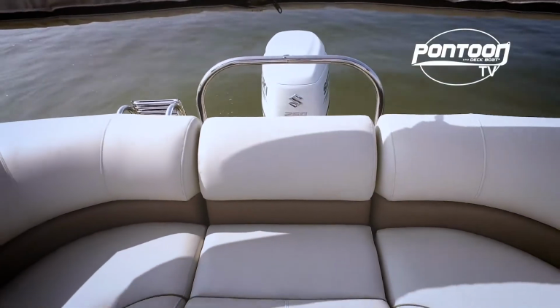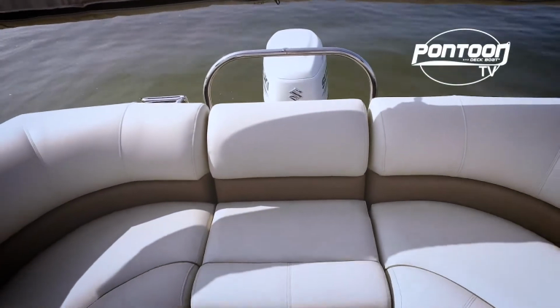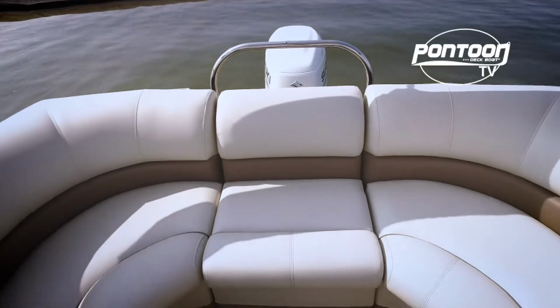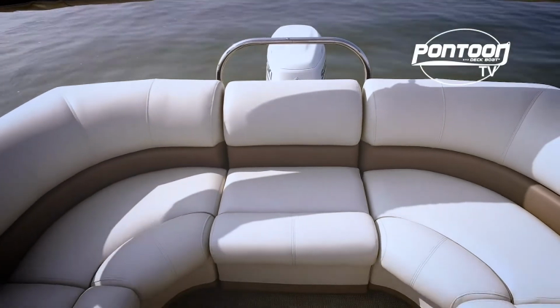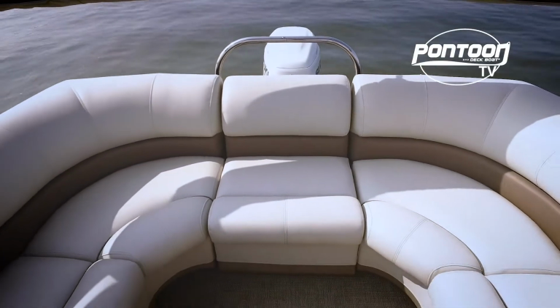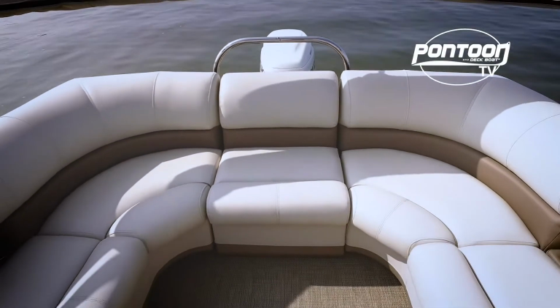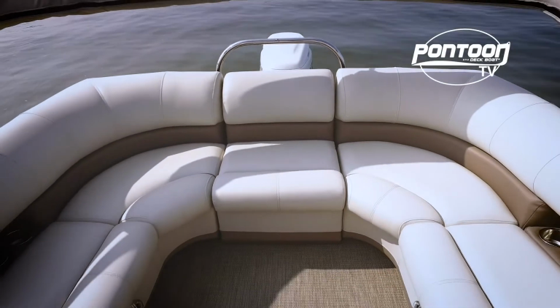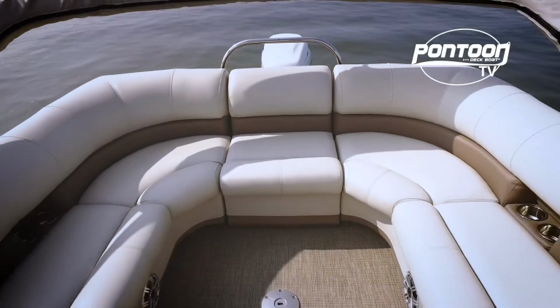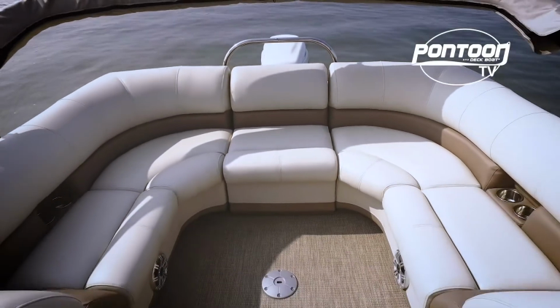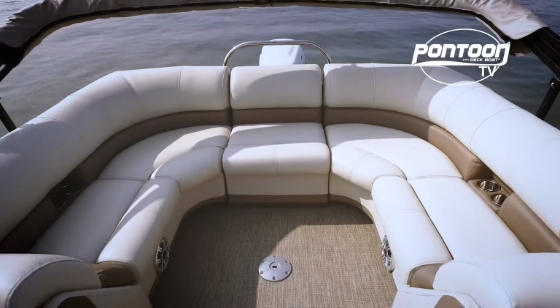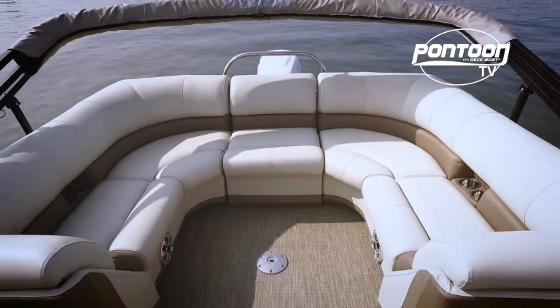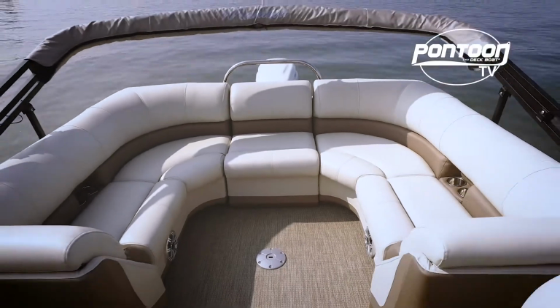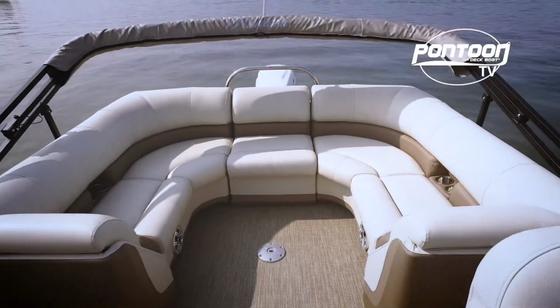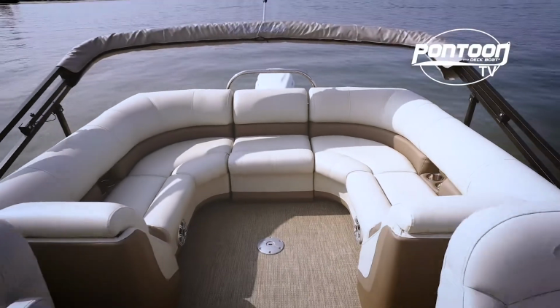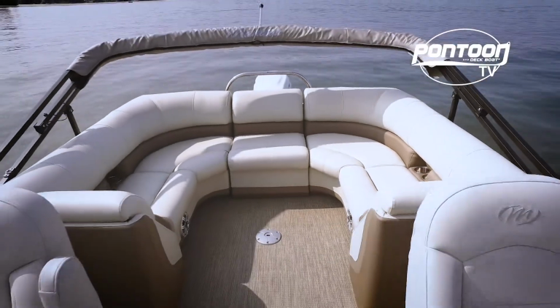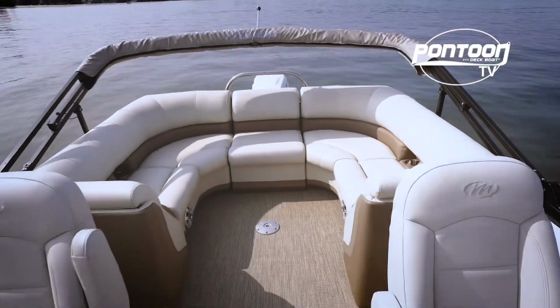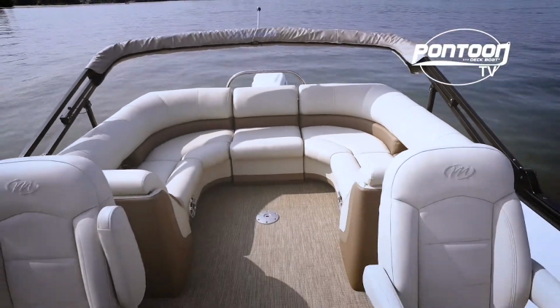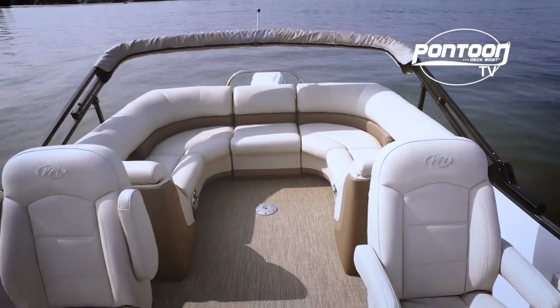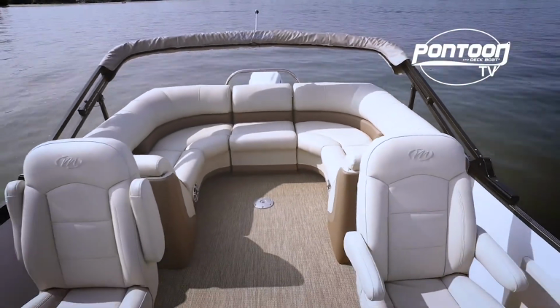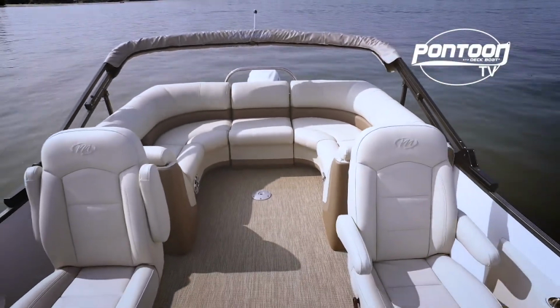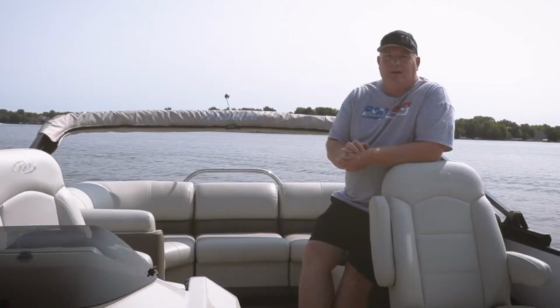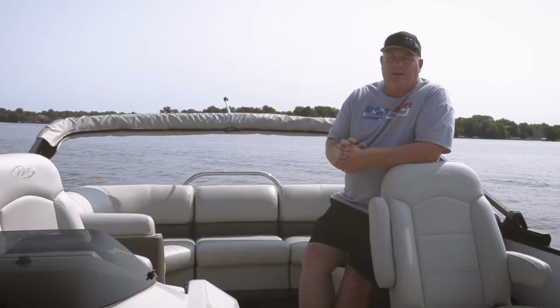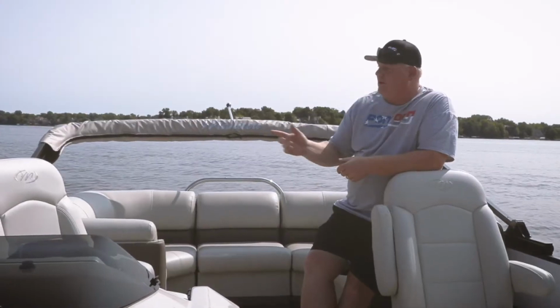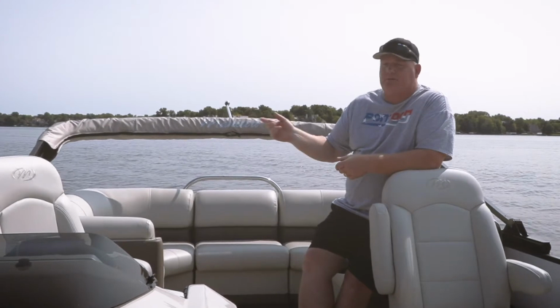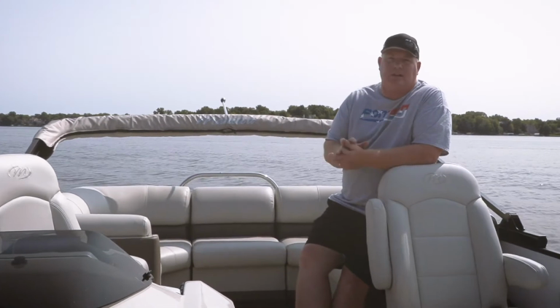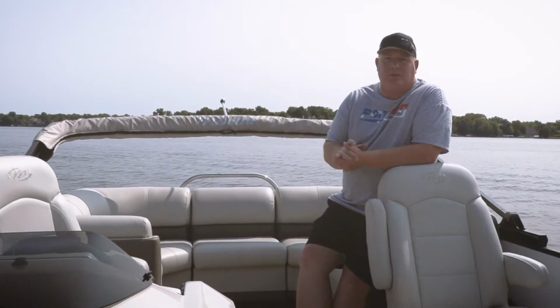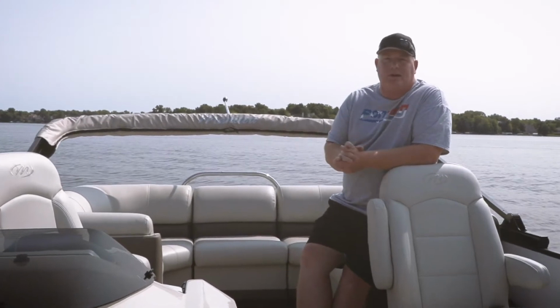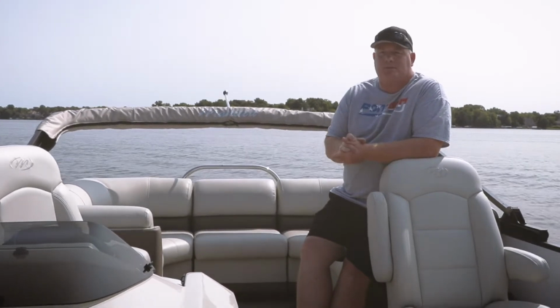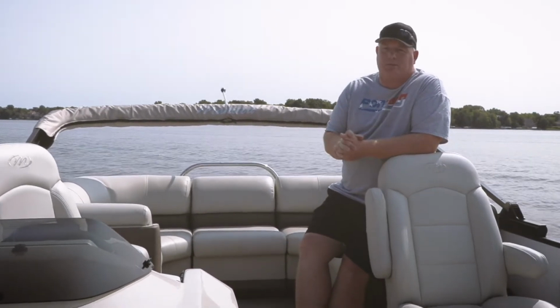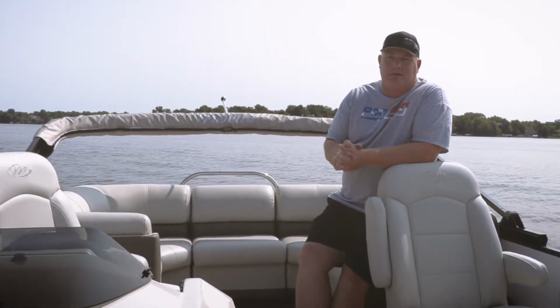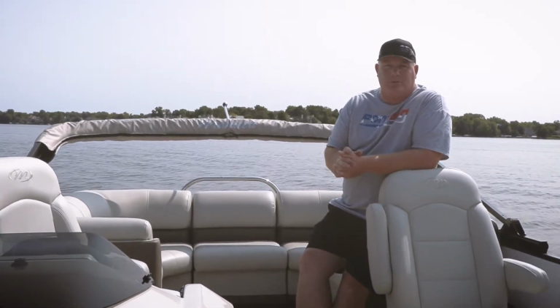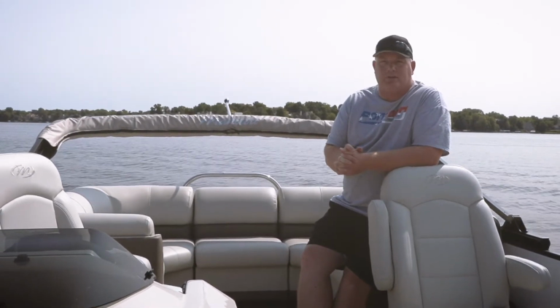With this filler cushion, we have a nice U-shaped seating area in the stern — very comfortable and just a great conversation pit. We always love to see electric bimini tops; those just make things so much easier.